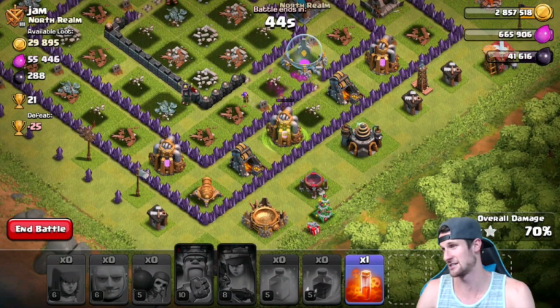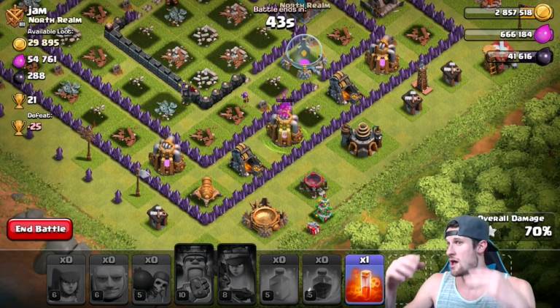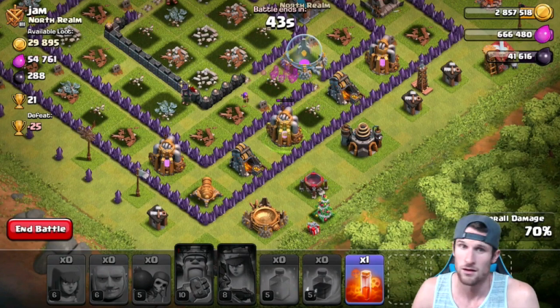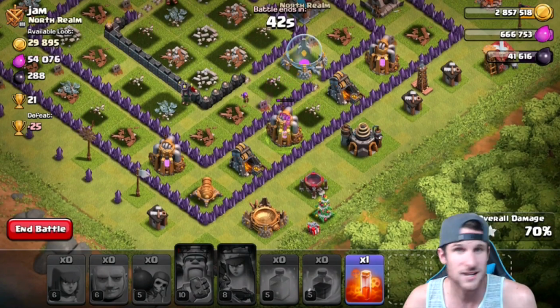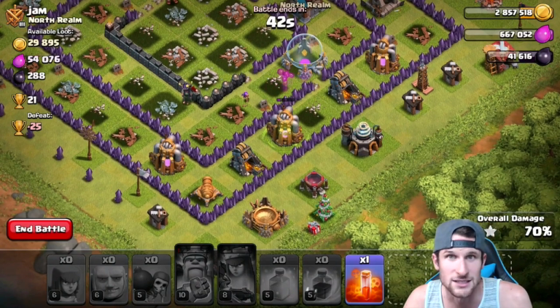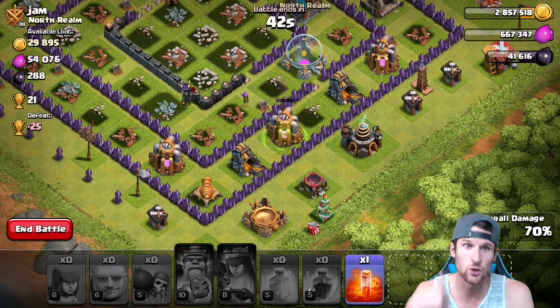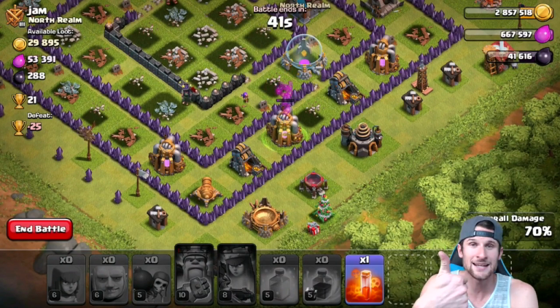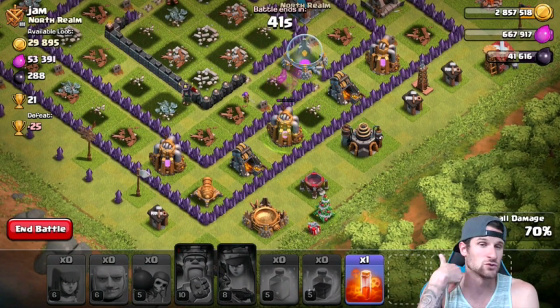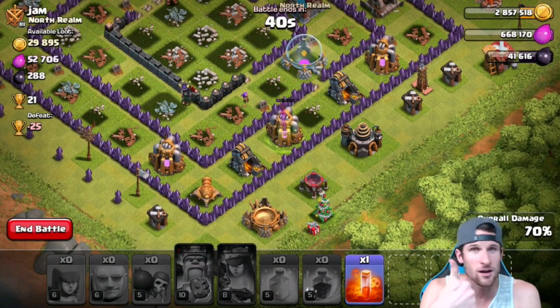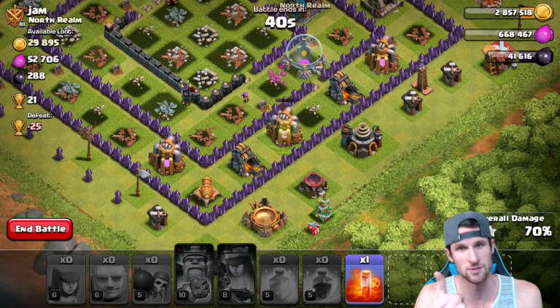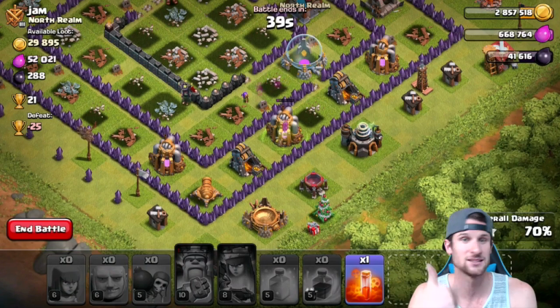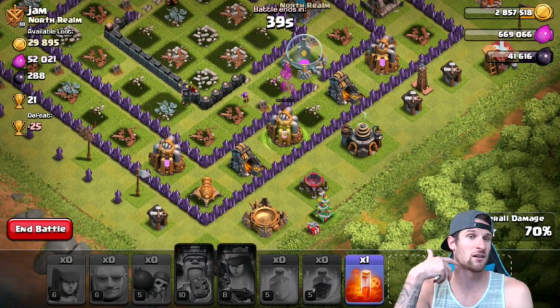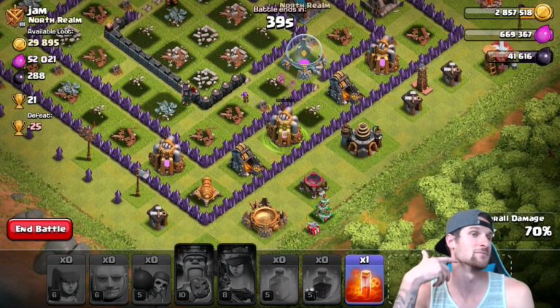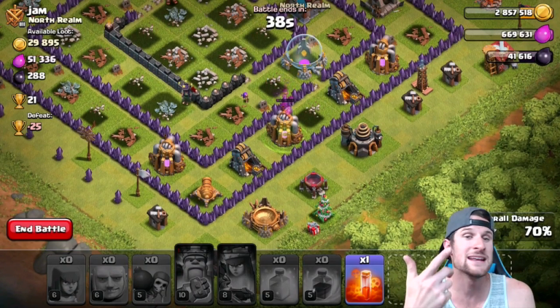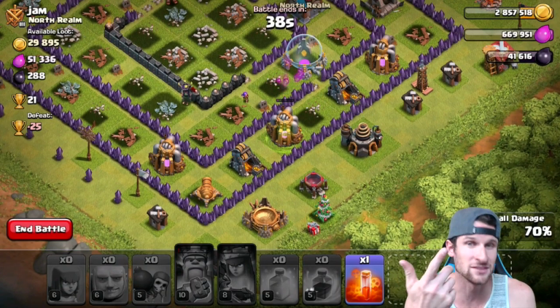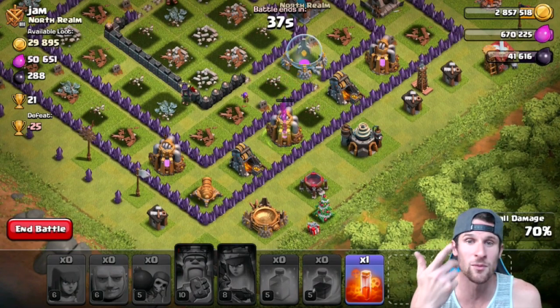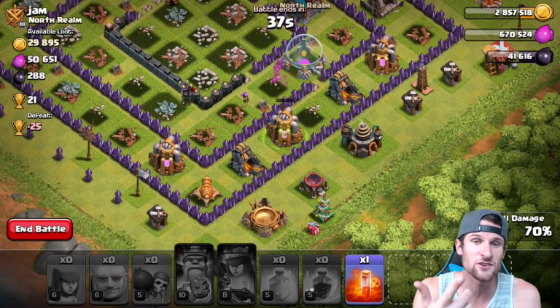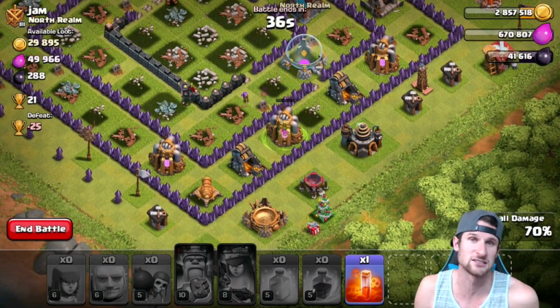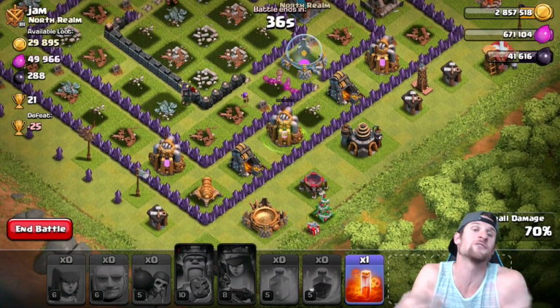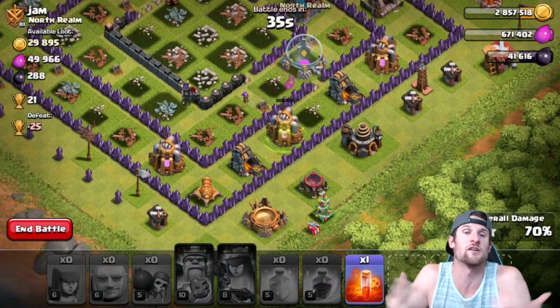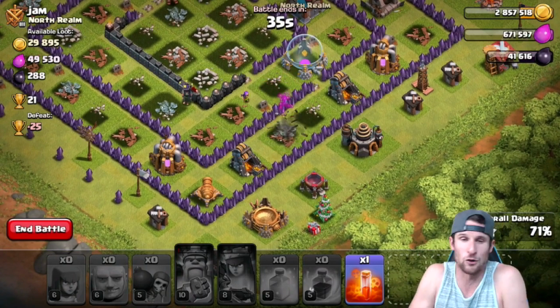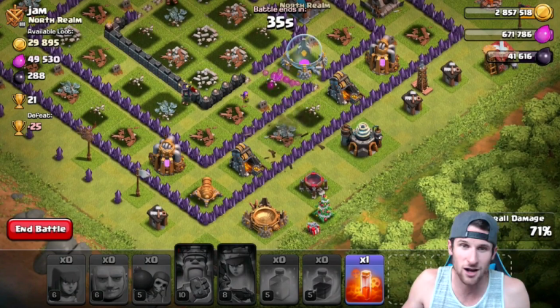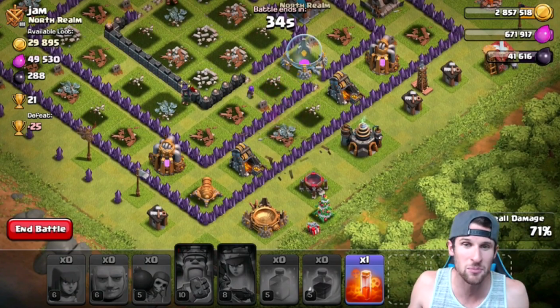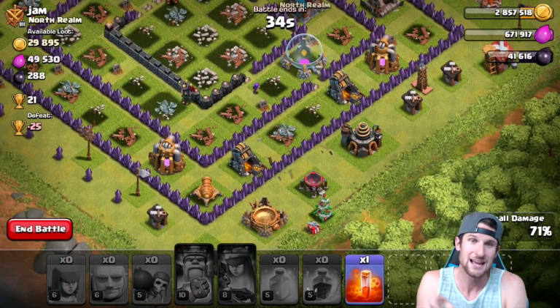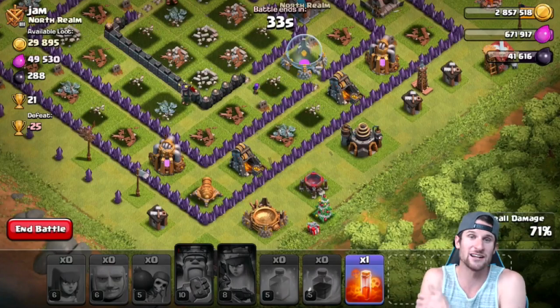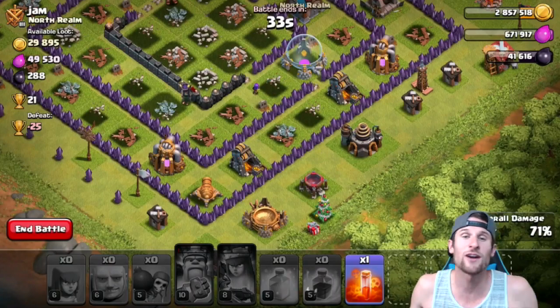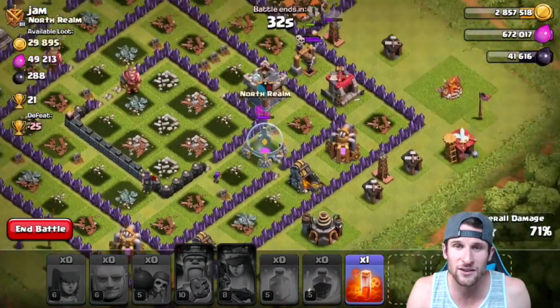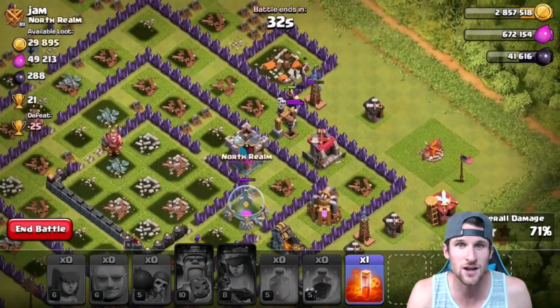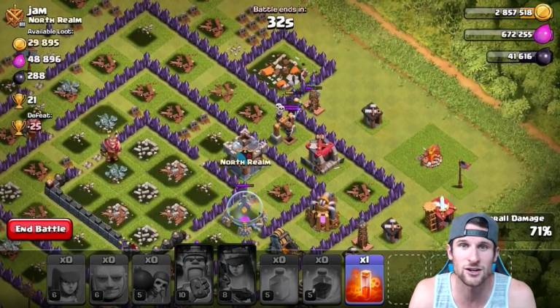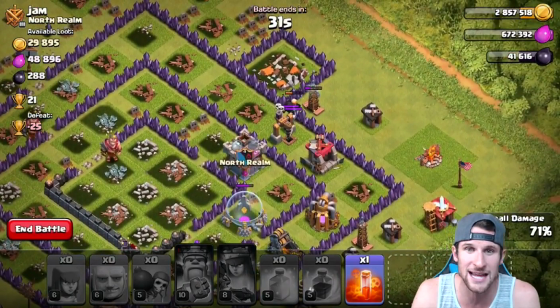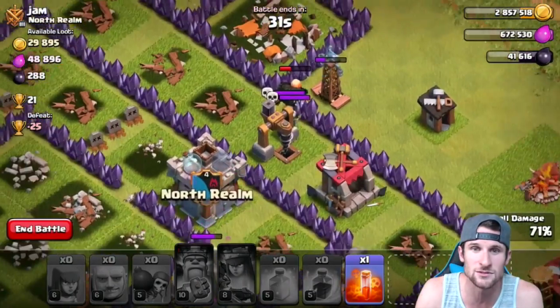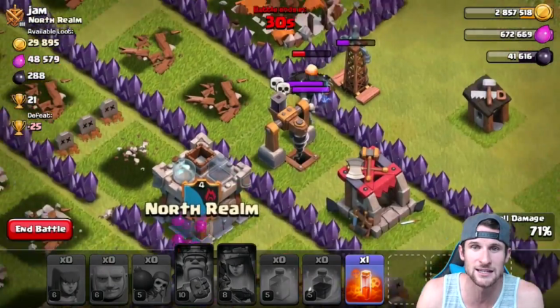The queen is running all over the place. Her minions in the form of archers that spawn from her are running all over the place. They're ignoring buildings, they're going crazy, absolutely killing it.